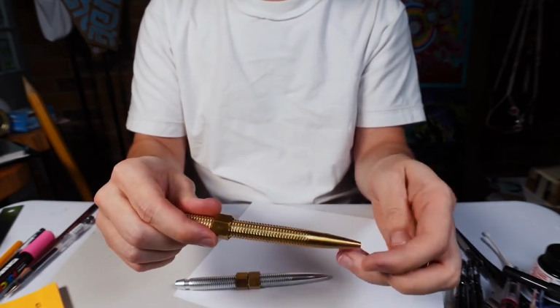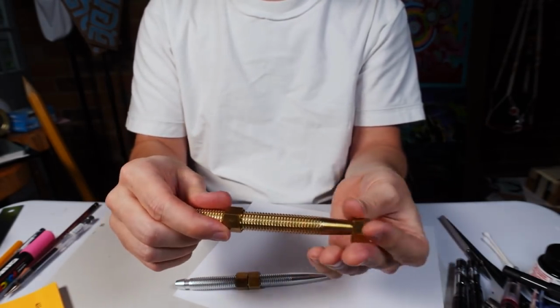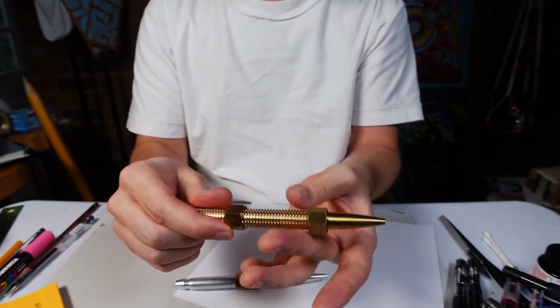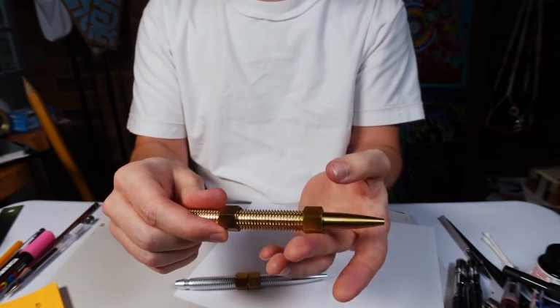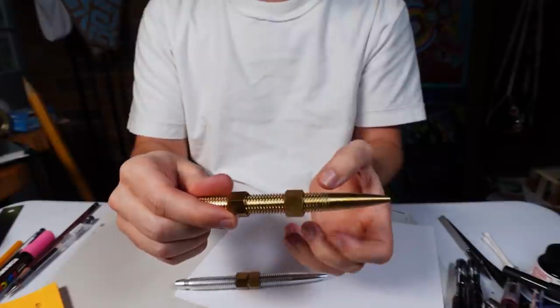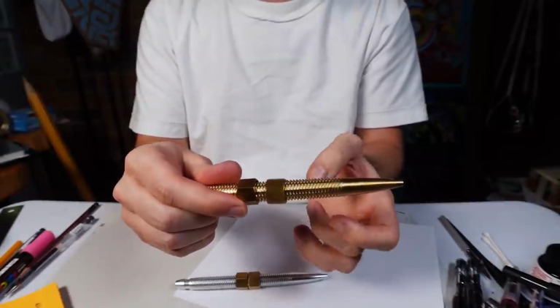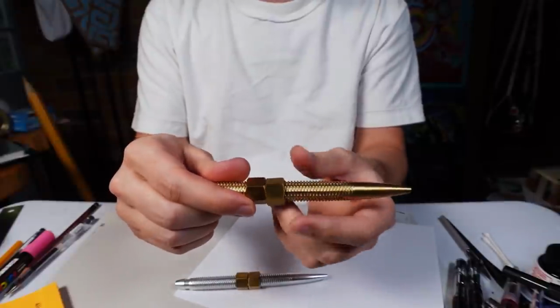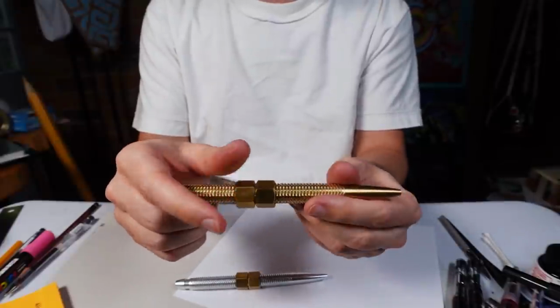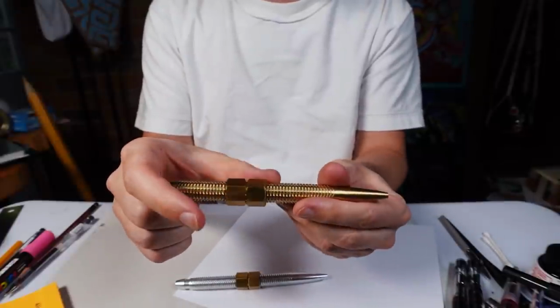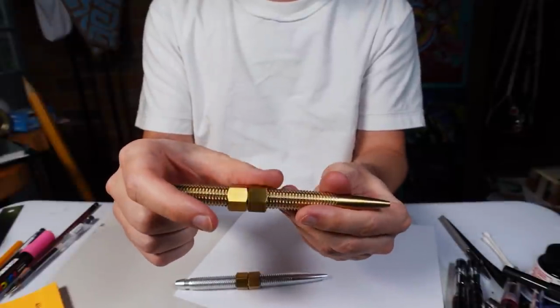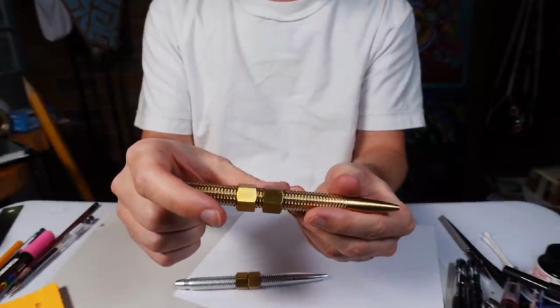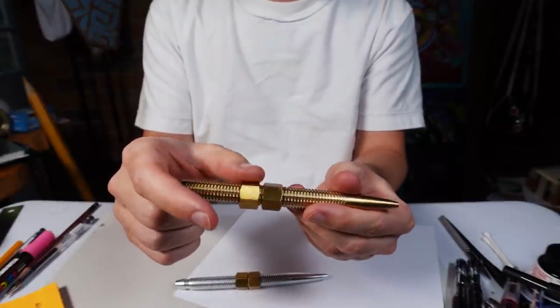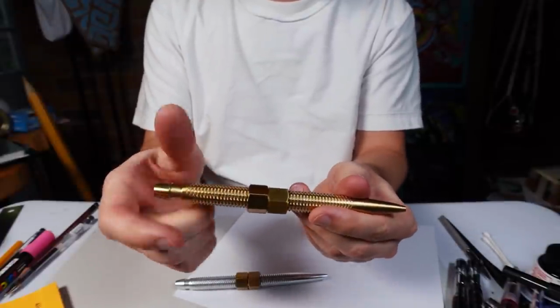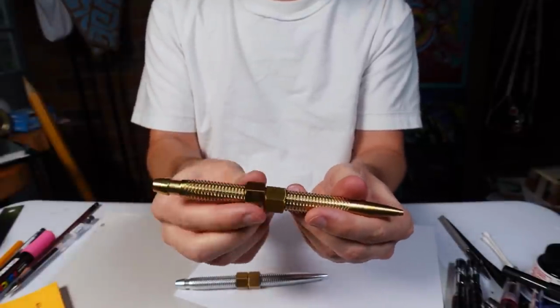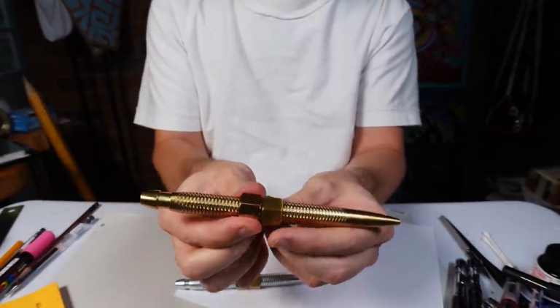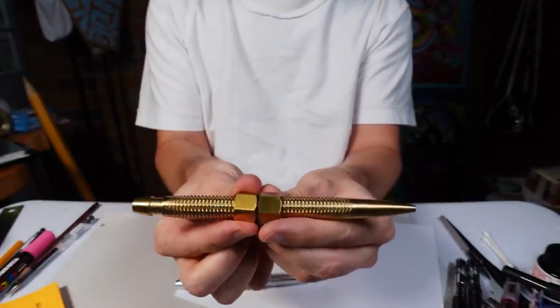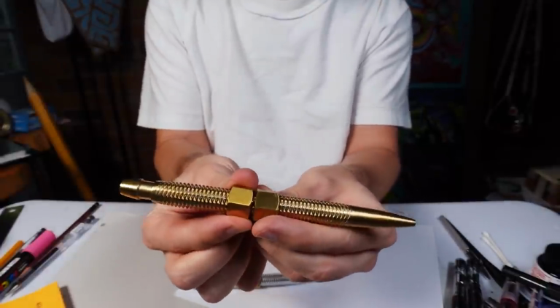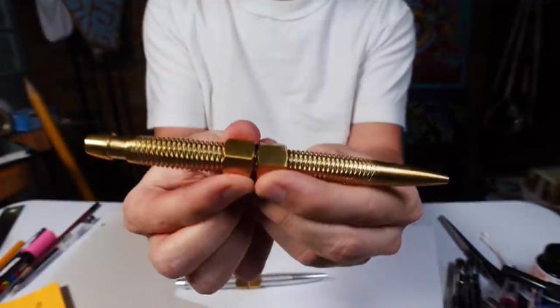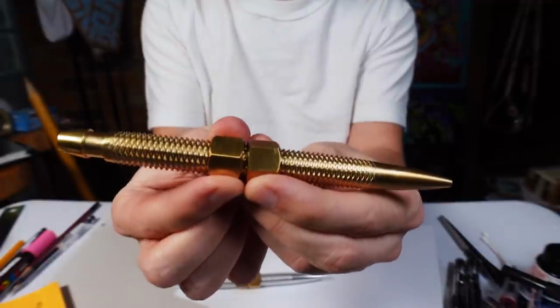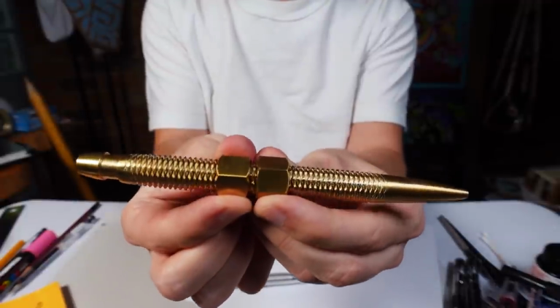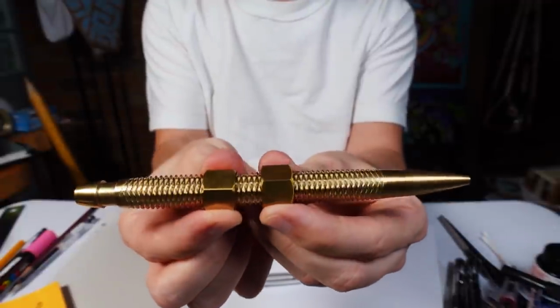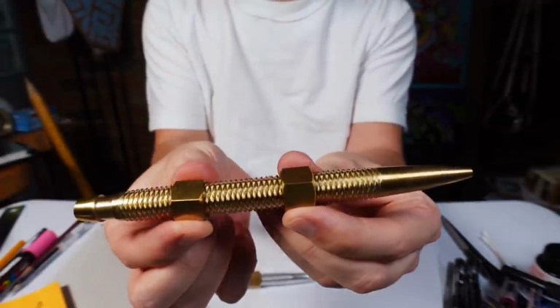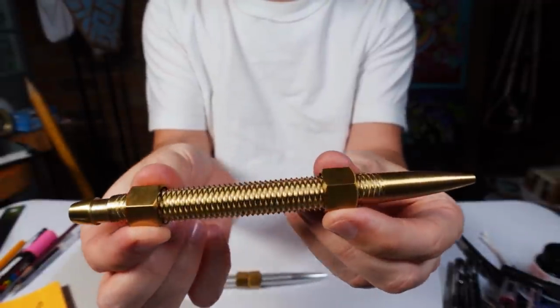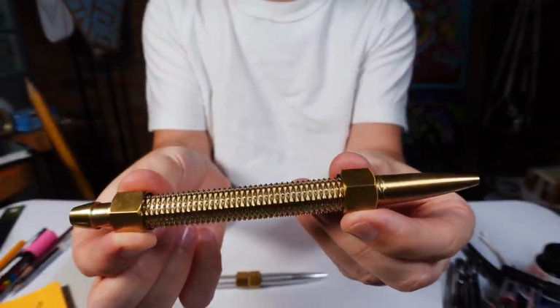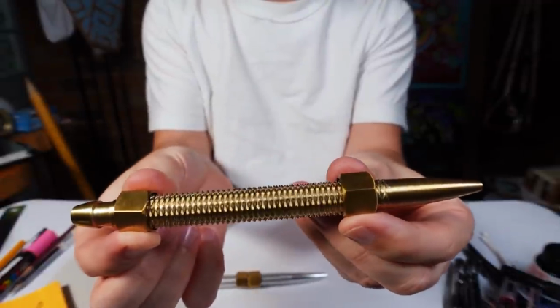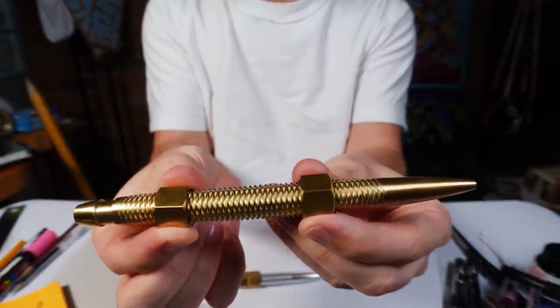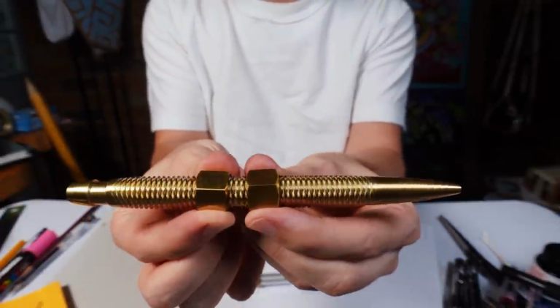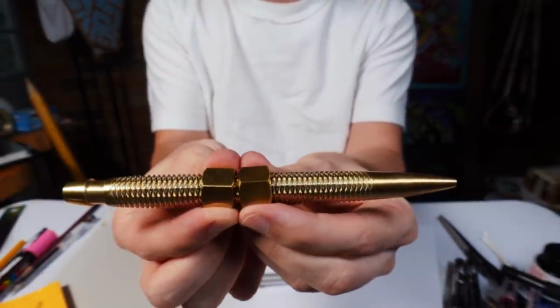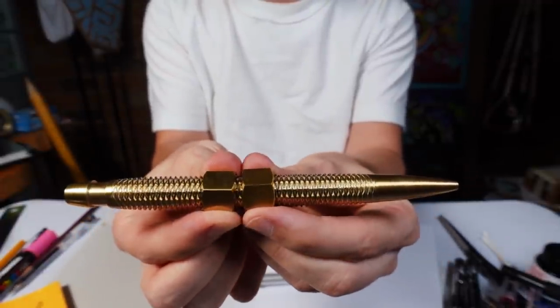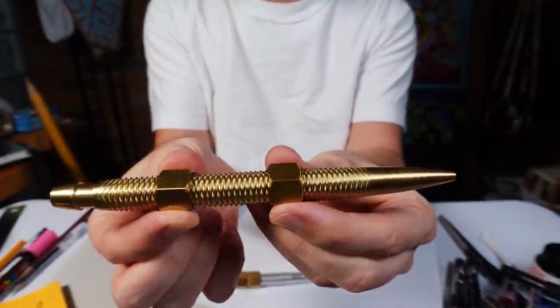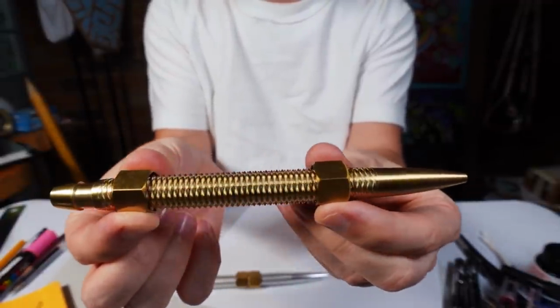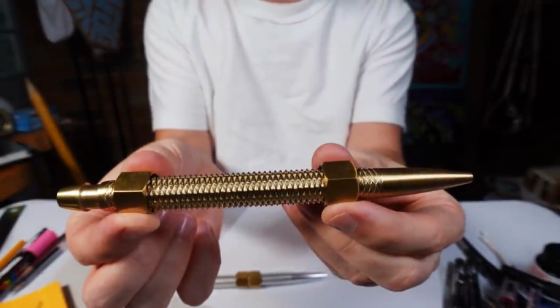And then you can also do the wonderful — put them right in the middle there and go like this. Oh, that's so nice. Whoever thought of that was great.